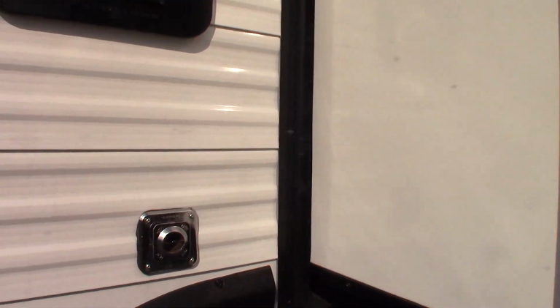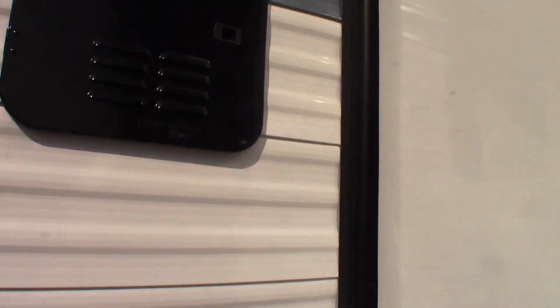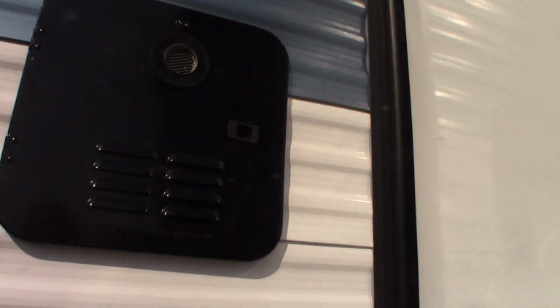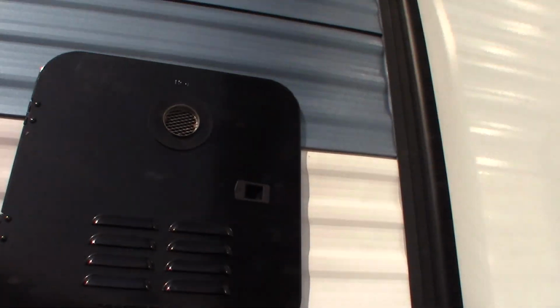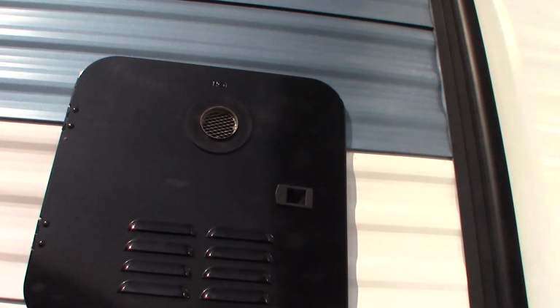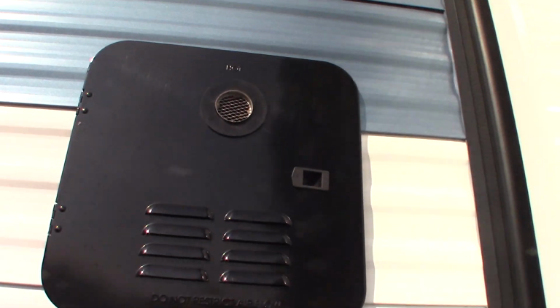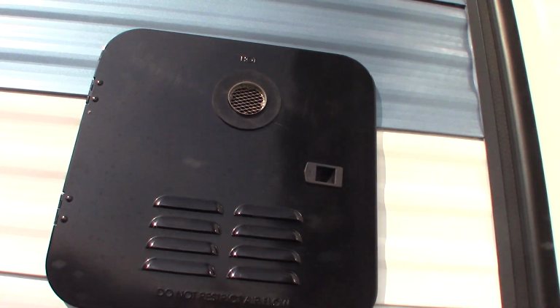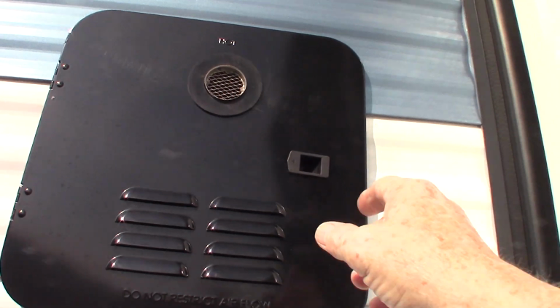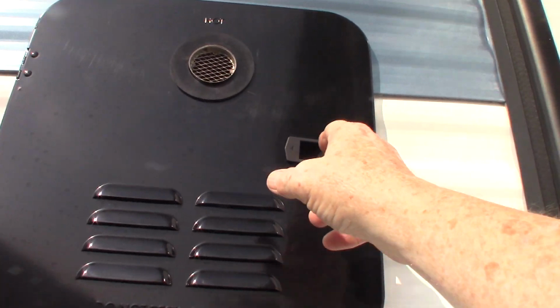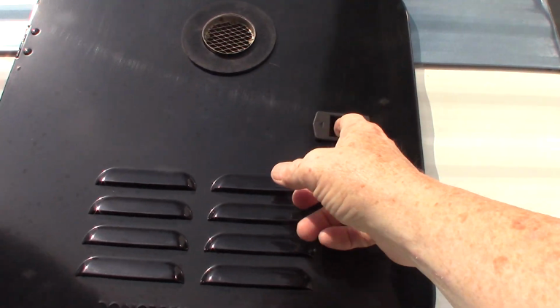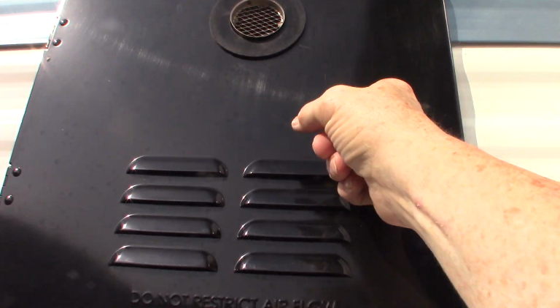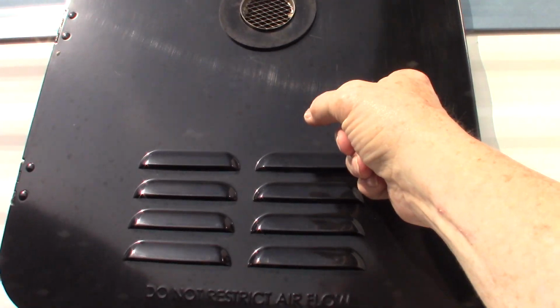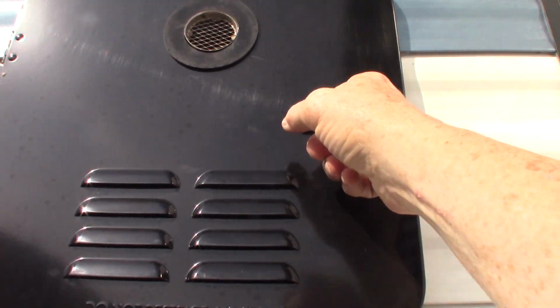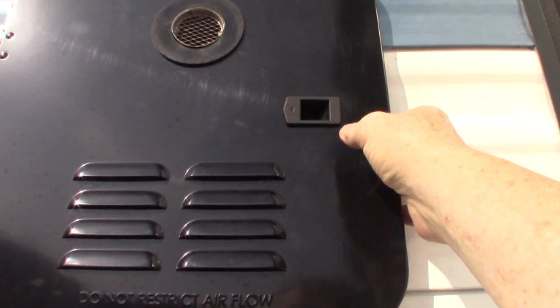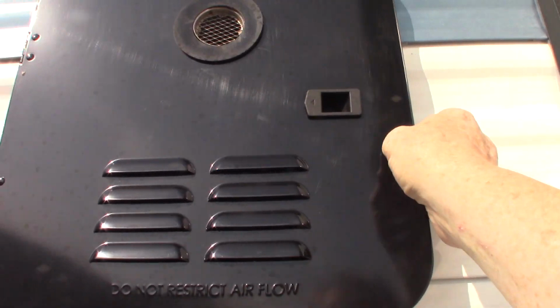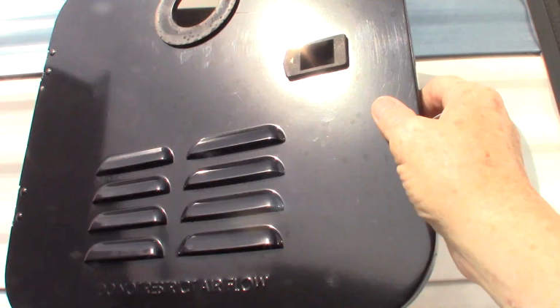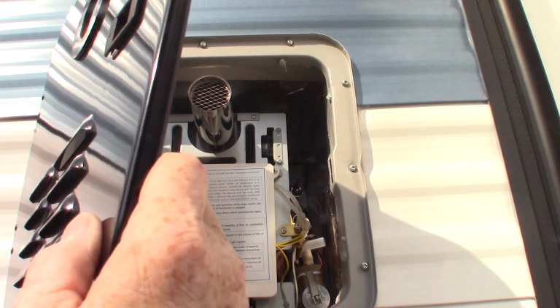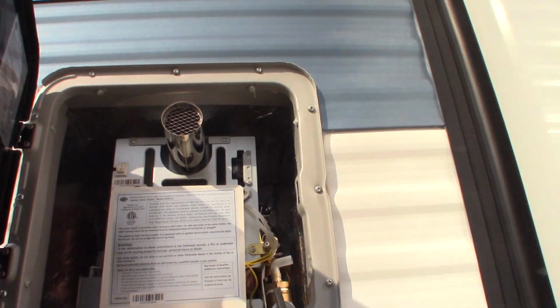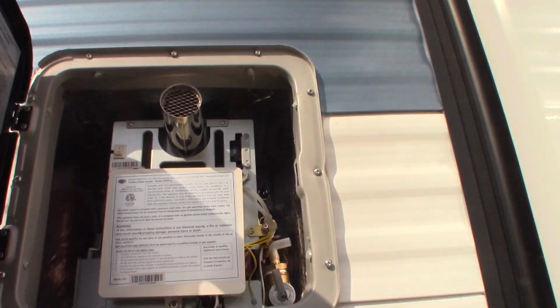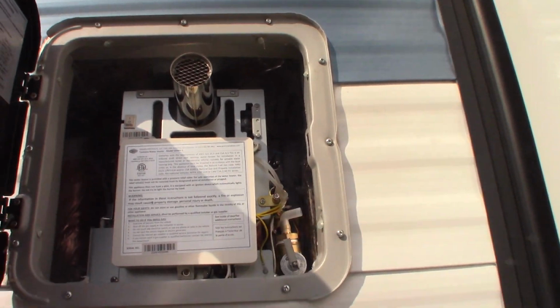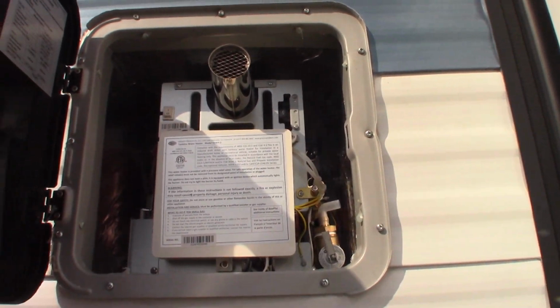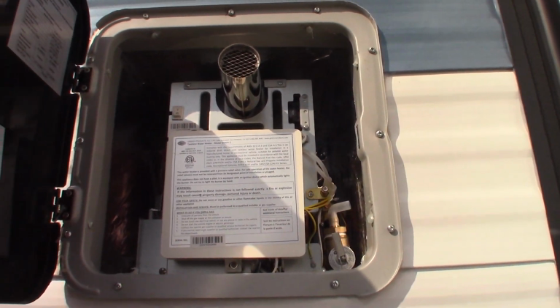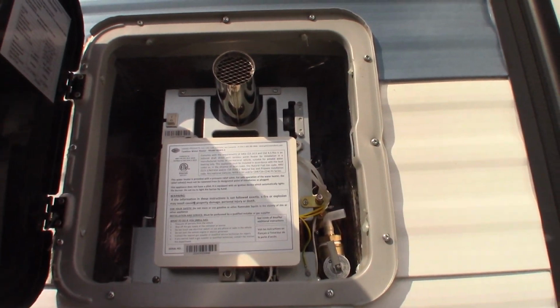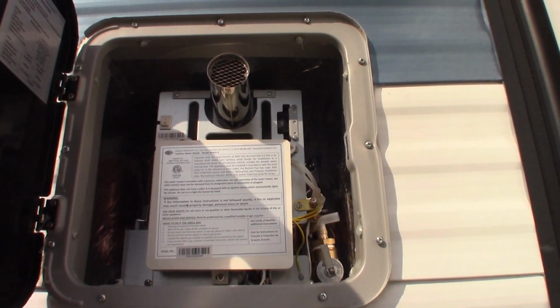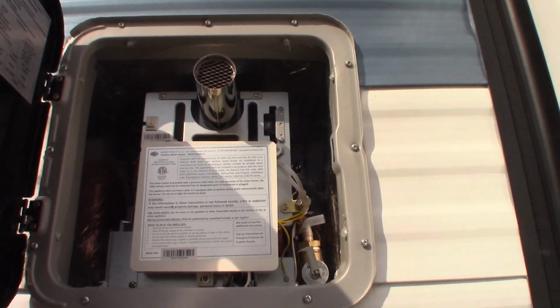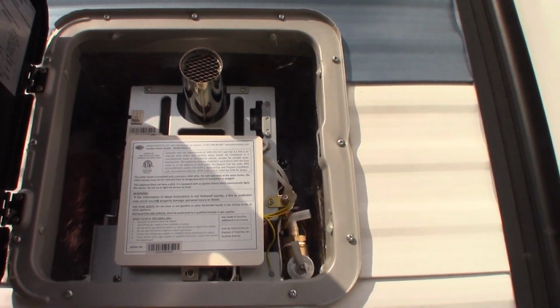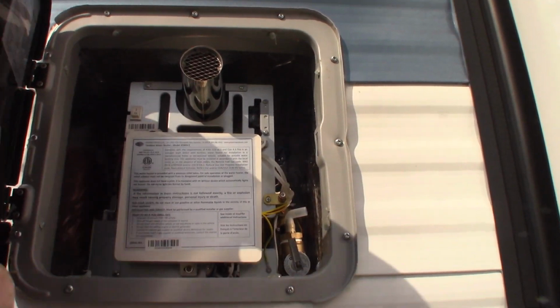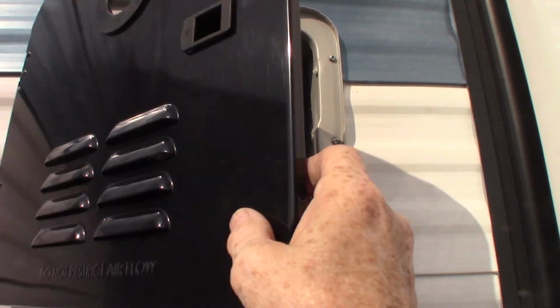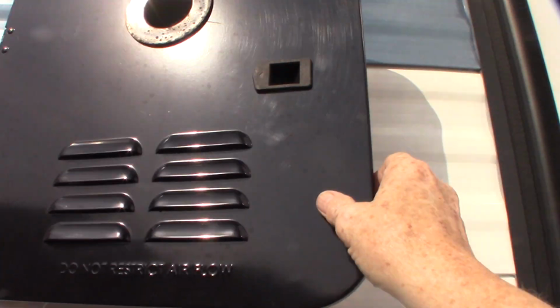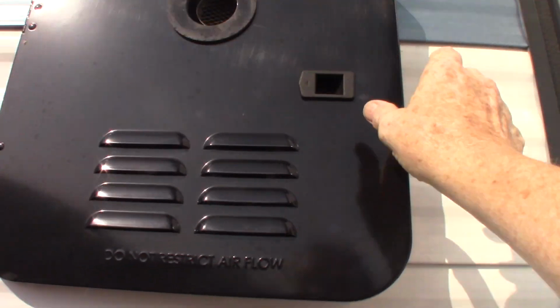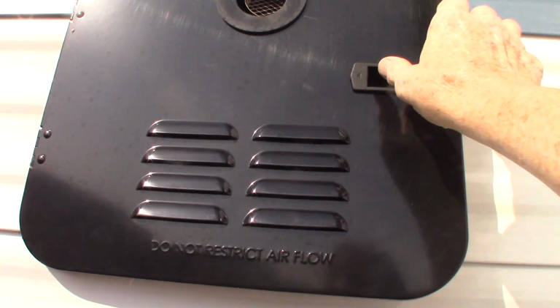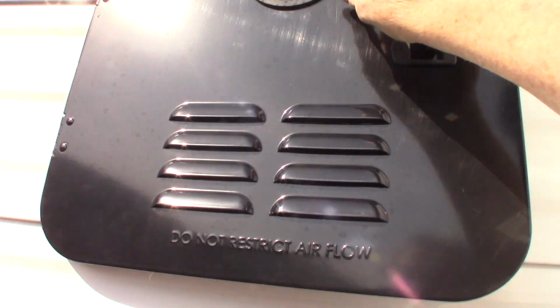This is an on-demand water heater here, so you have on-demand water. I'll show you how it works once we get inside, but you've got an endless supply of water.